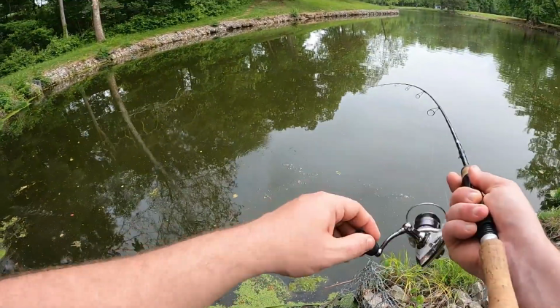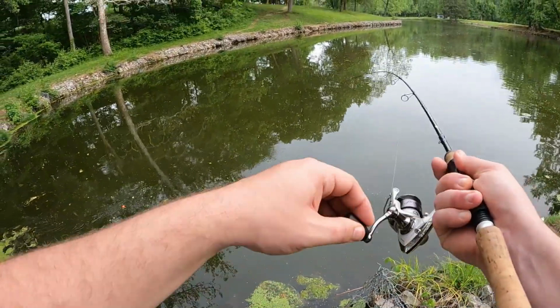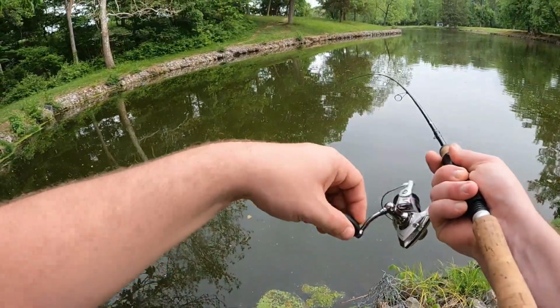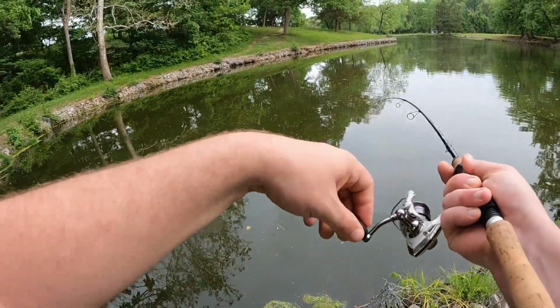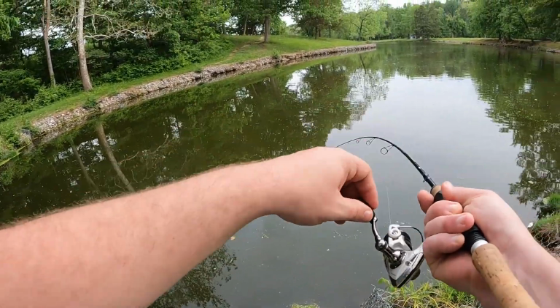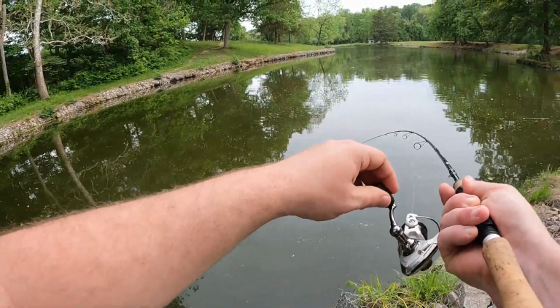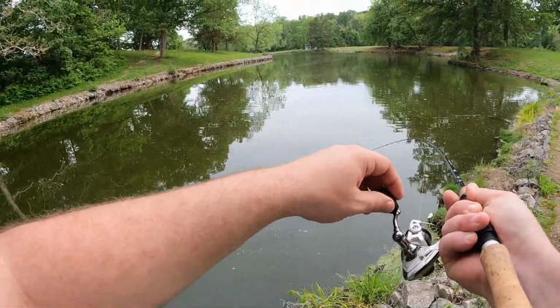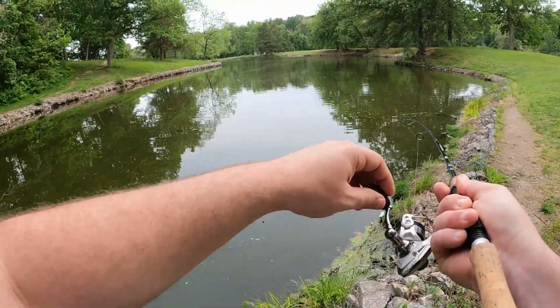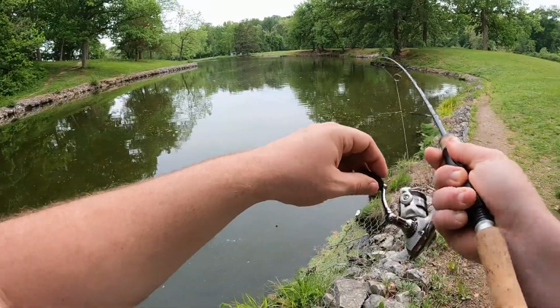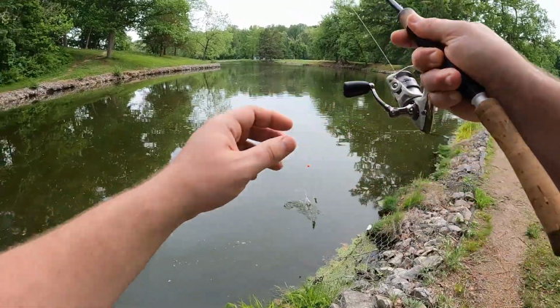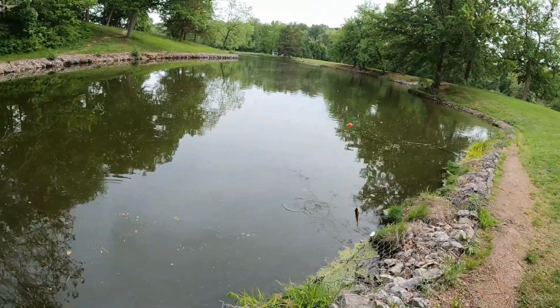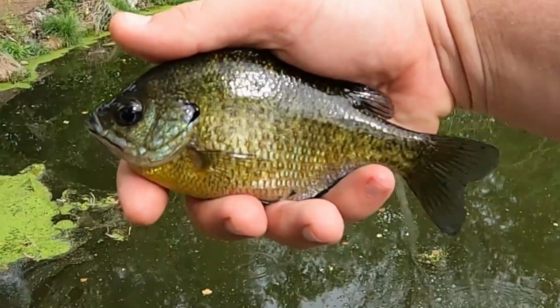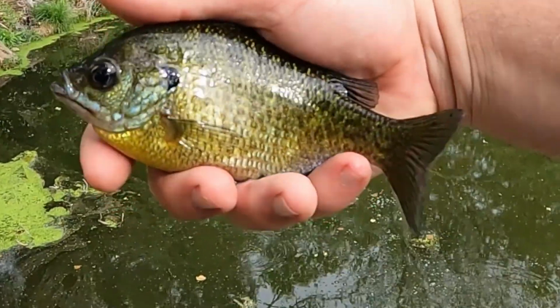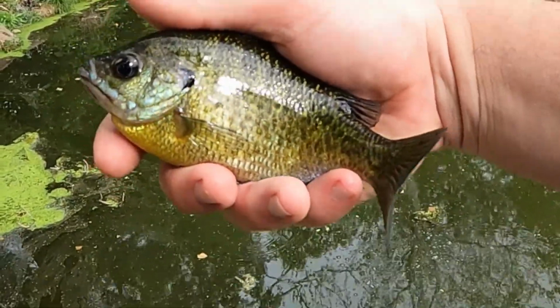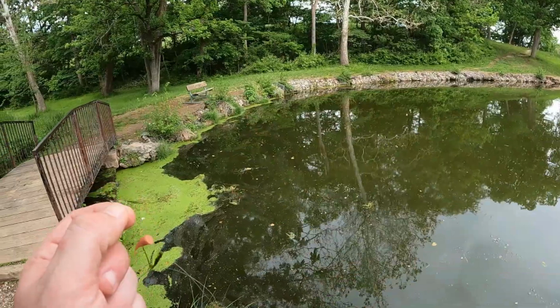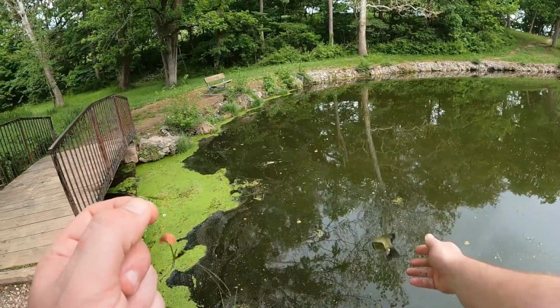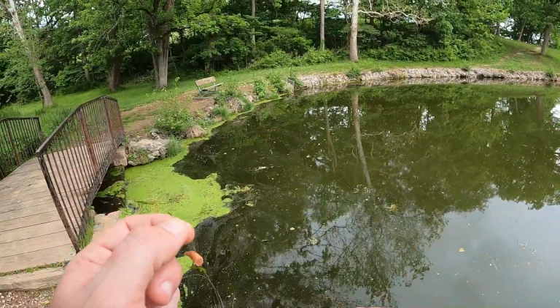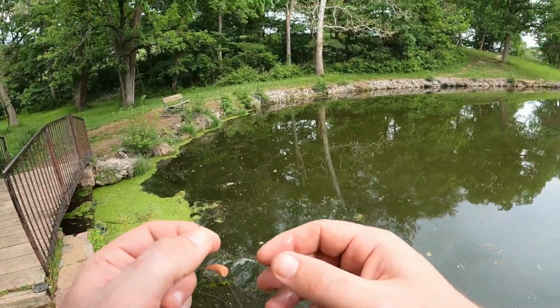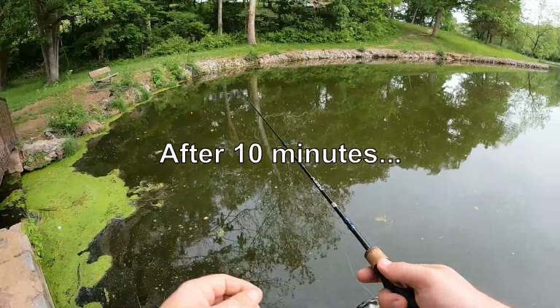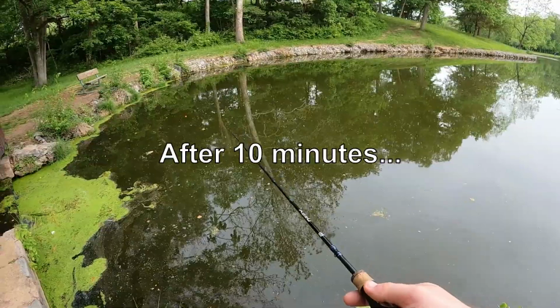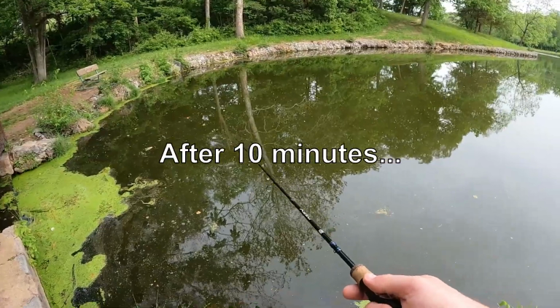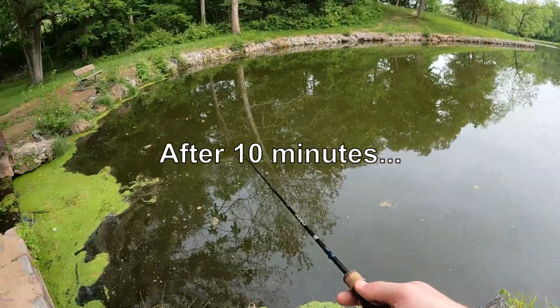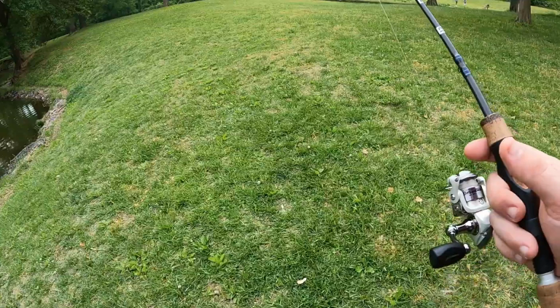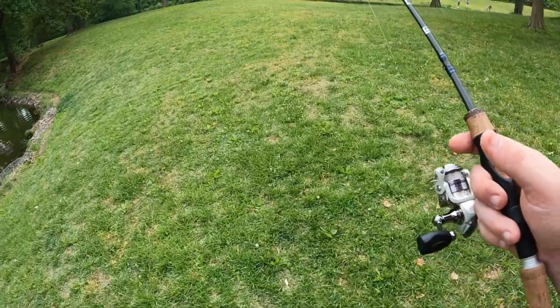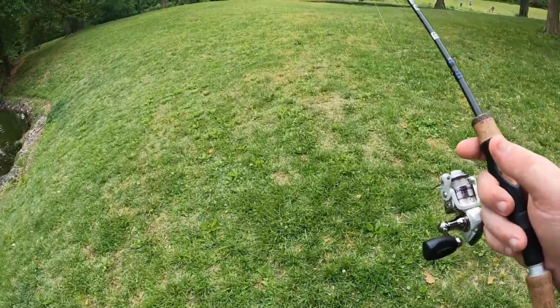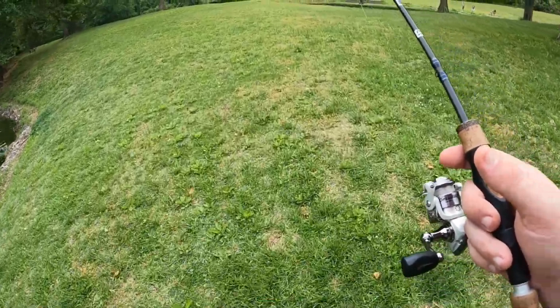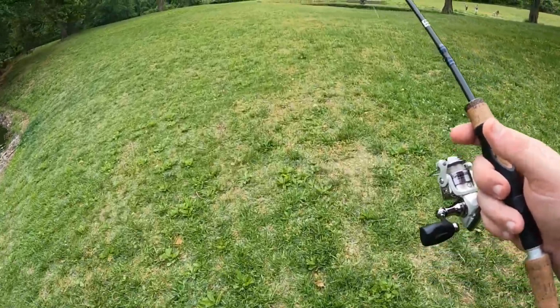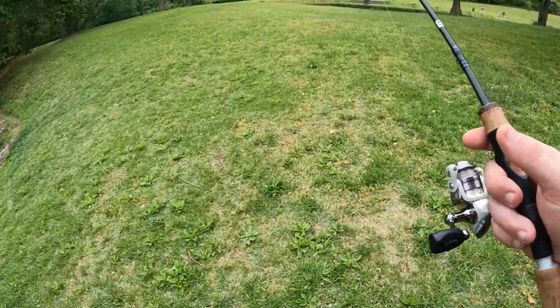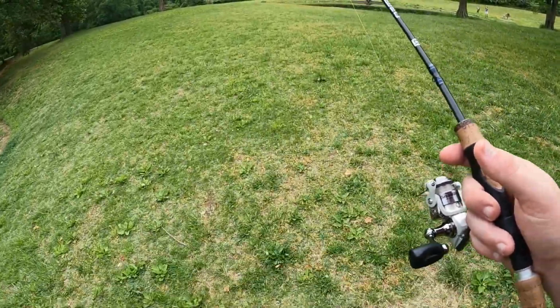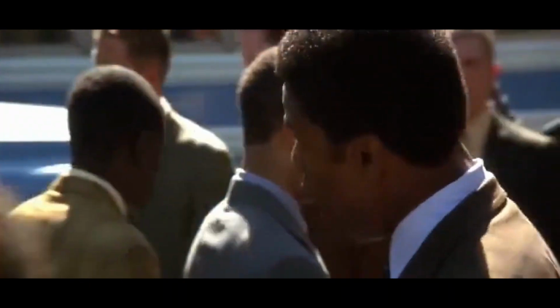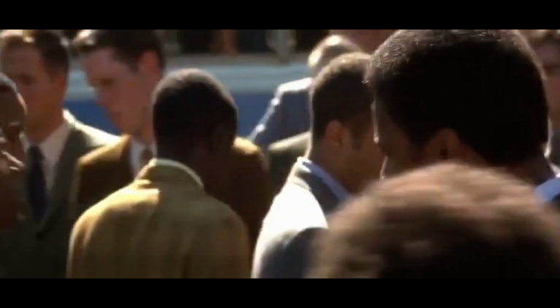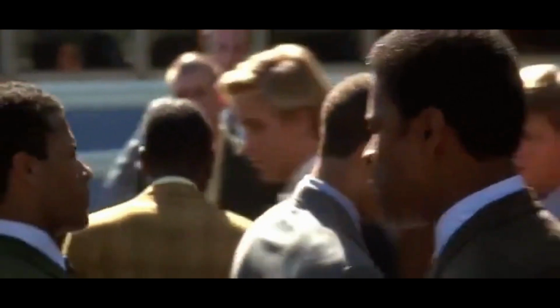Gotcha, there's another one. Yeah. There you go, fish number two. See you later, bud. That corner's not speaking to me anymore, so I'm moving on to a different spot. Let's move.